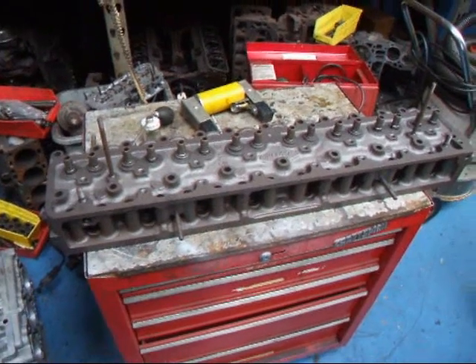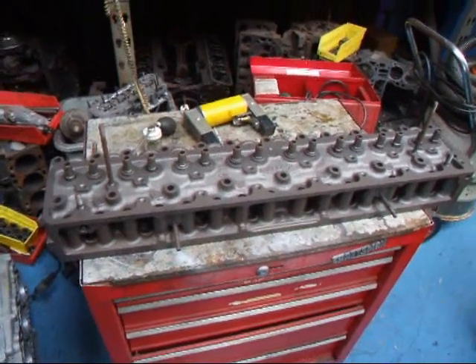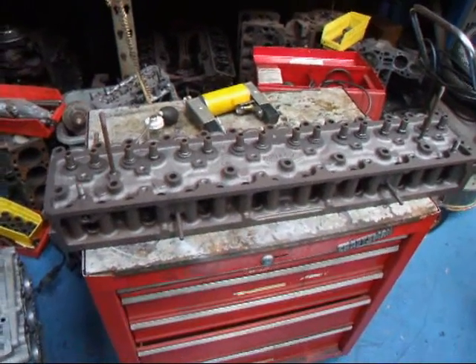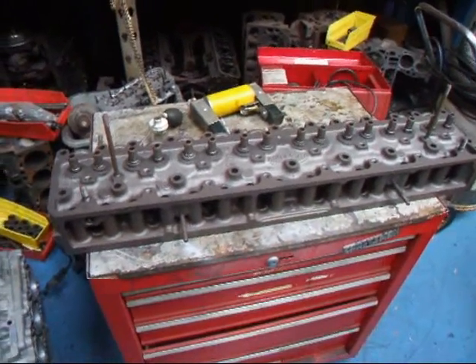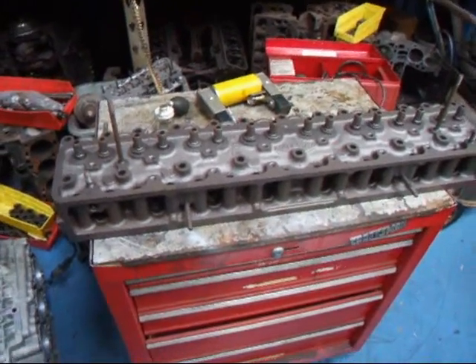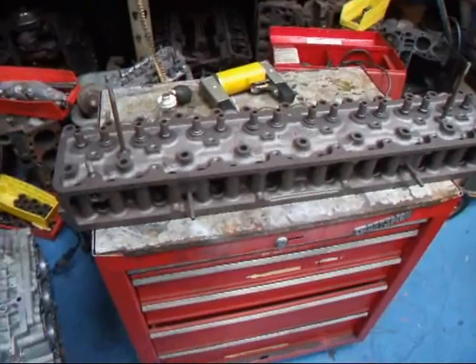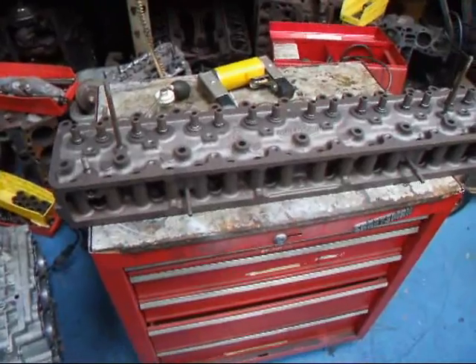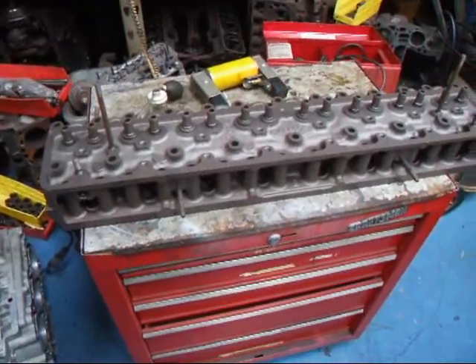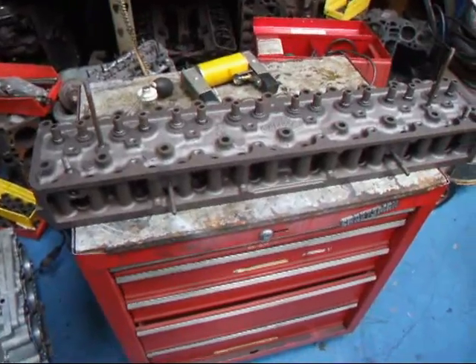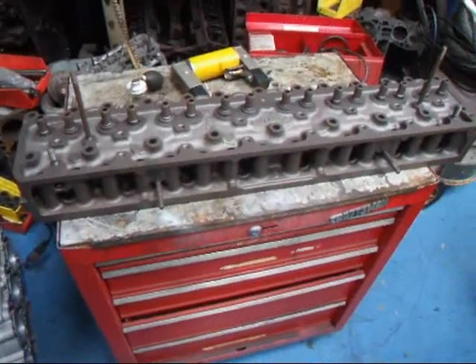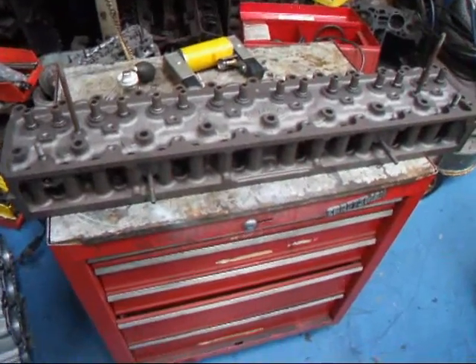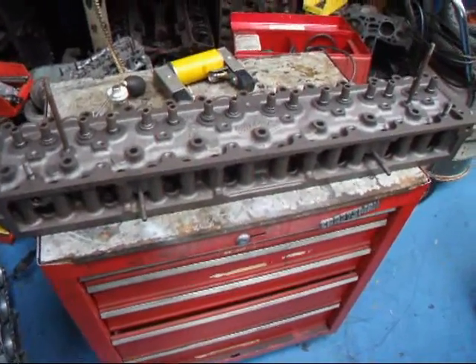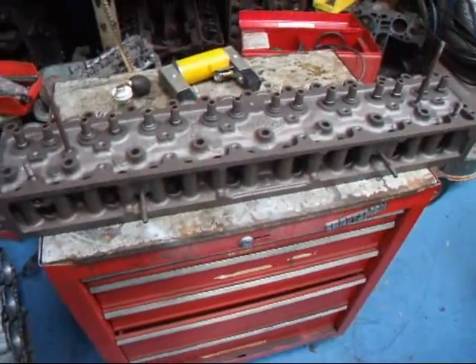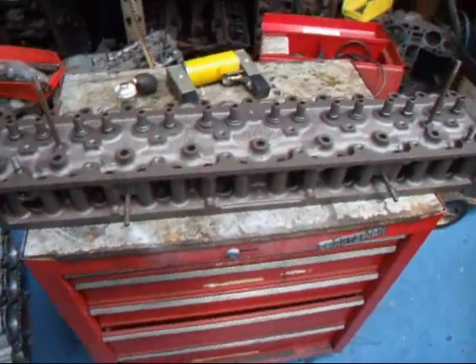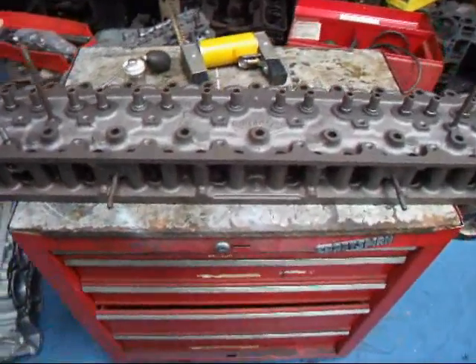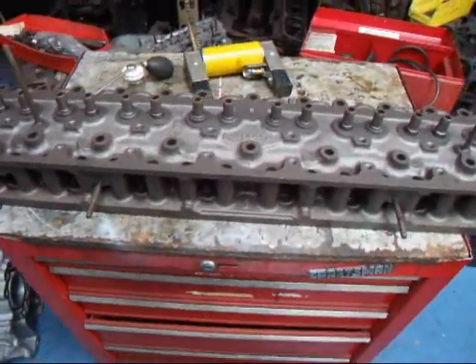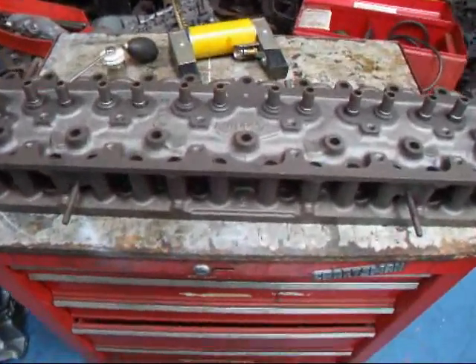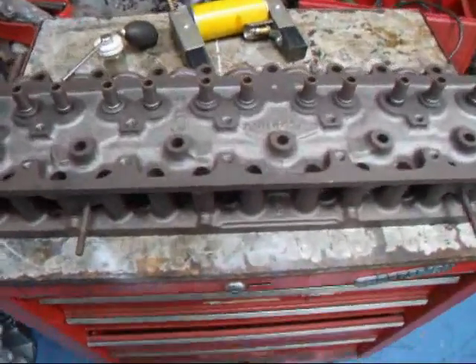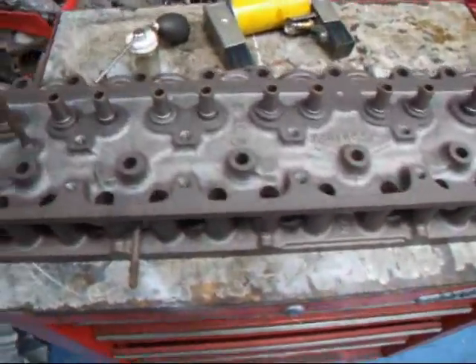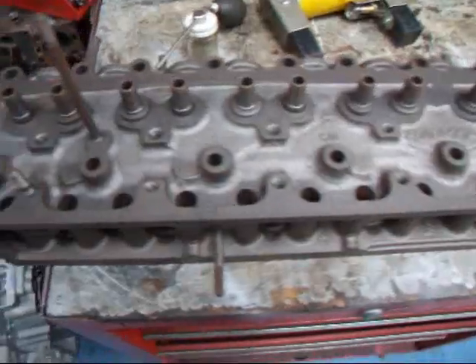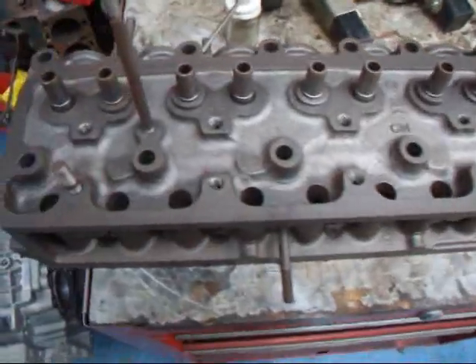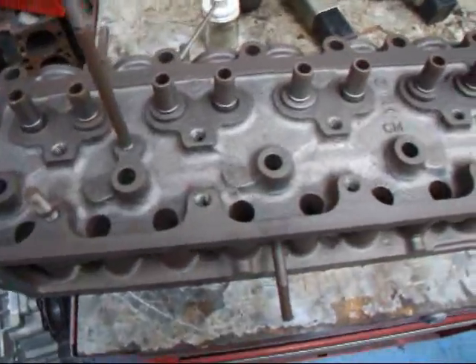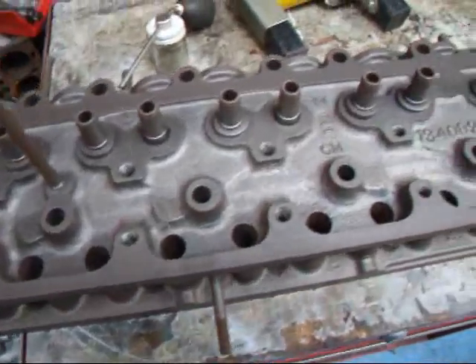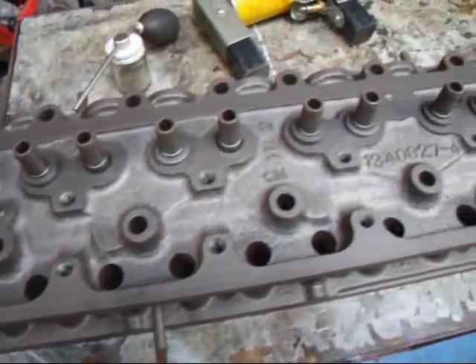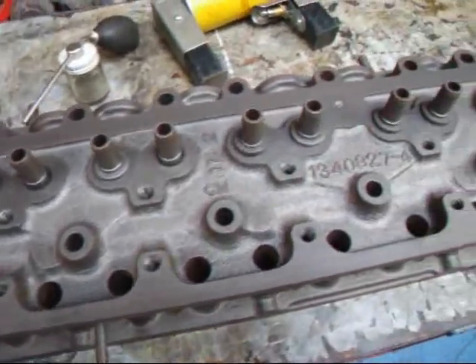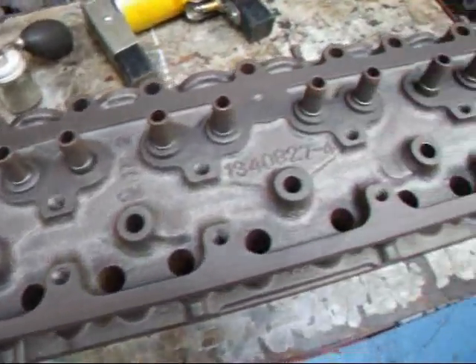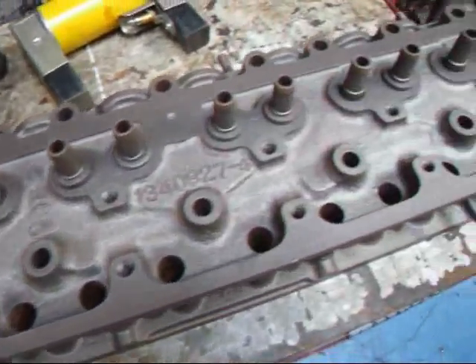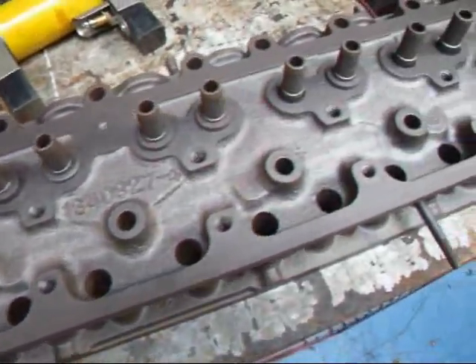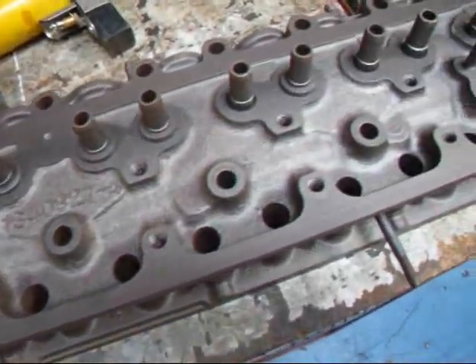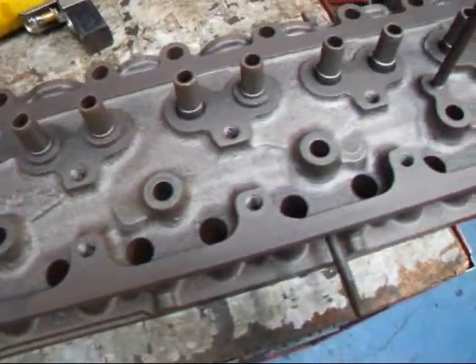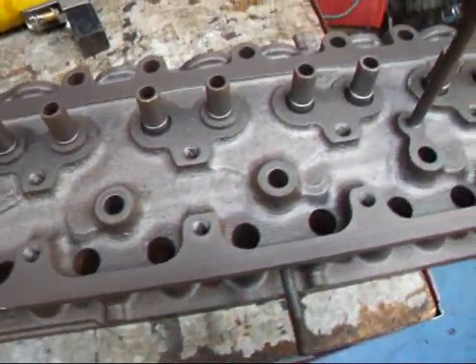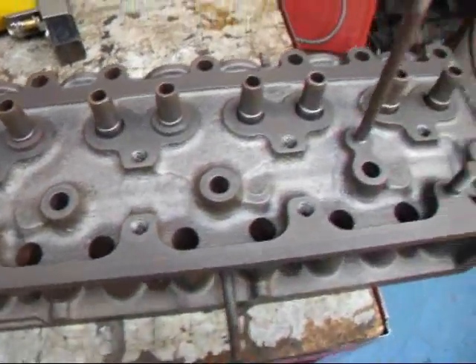Hi, it's General Costa Mesa R&D. Today we have a little Buick straight 8 cylinder head on our bench and we're going to magnaflex this thing for cracks. I want to show you how non-destructive testing is done.